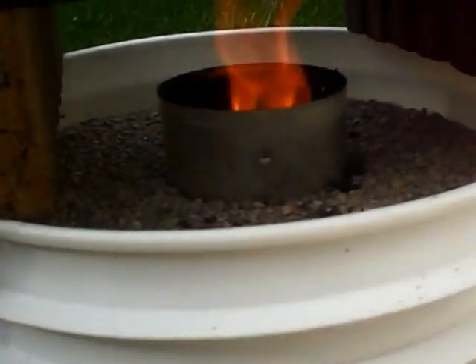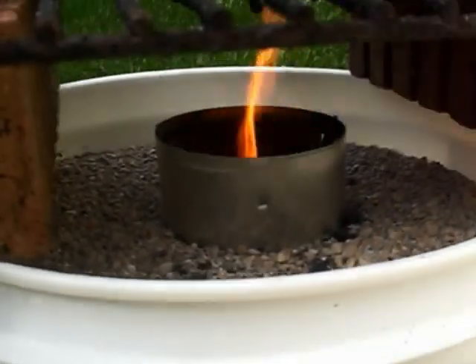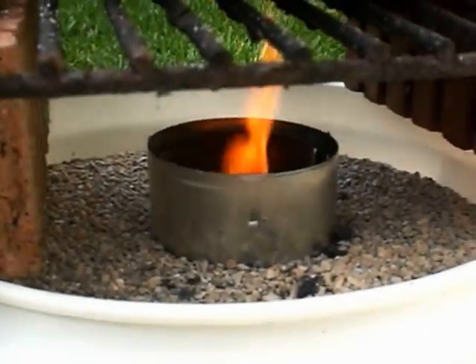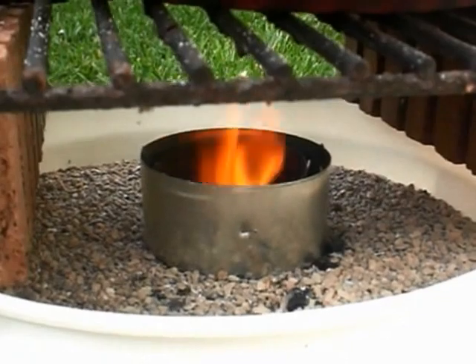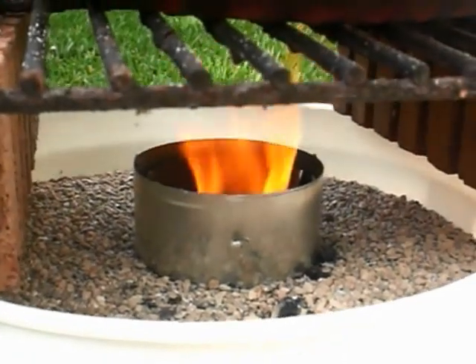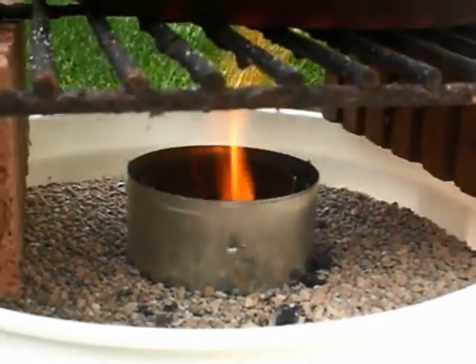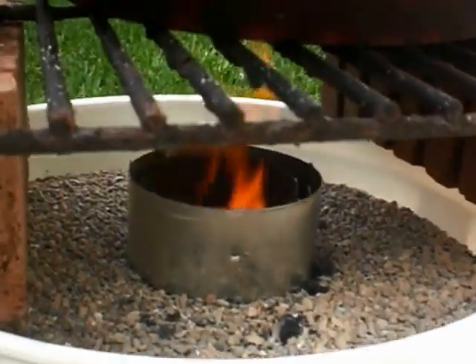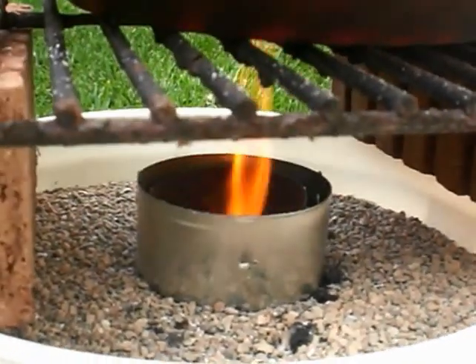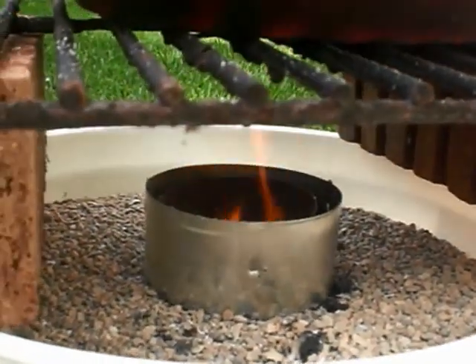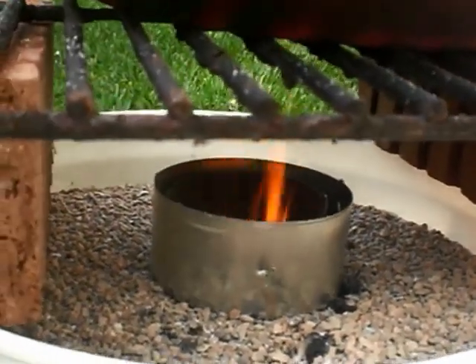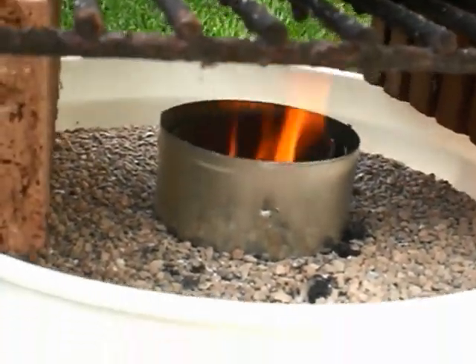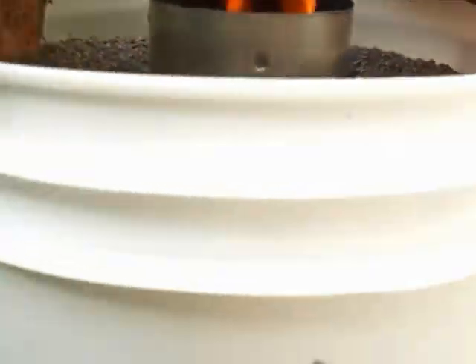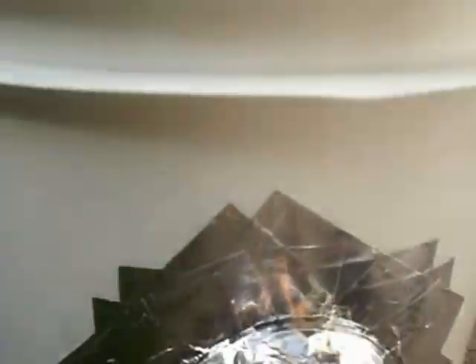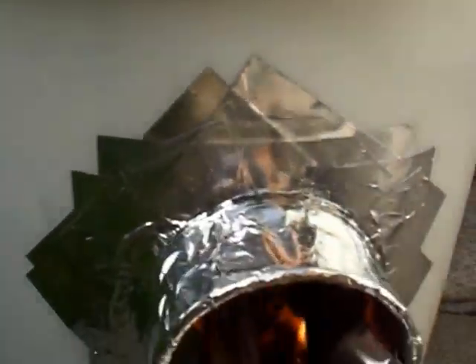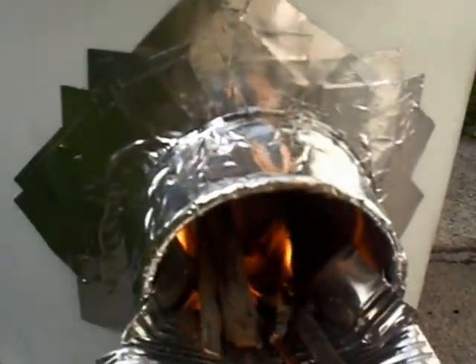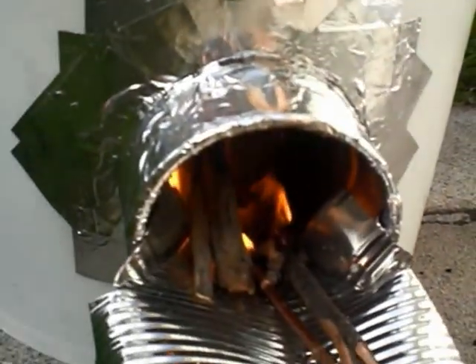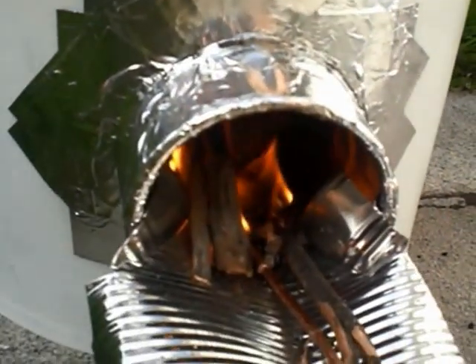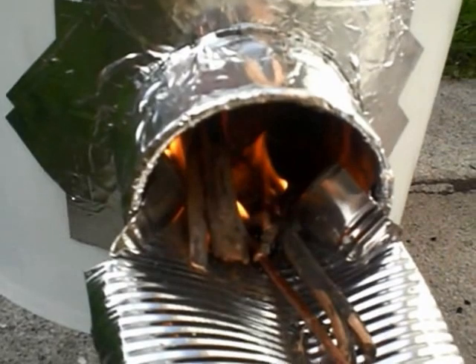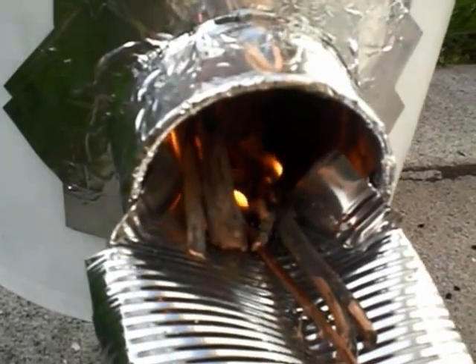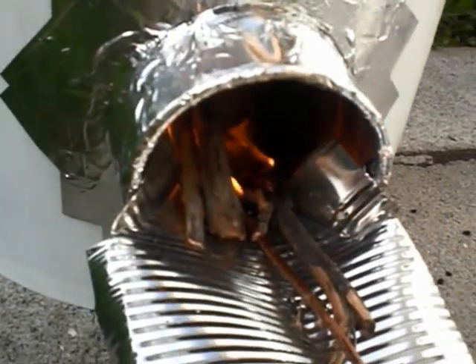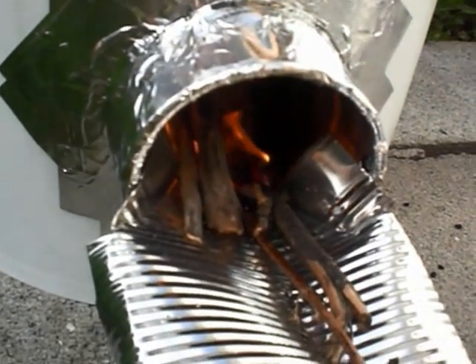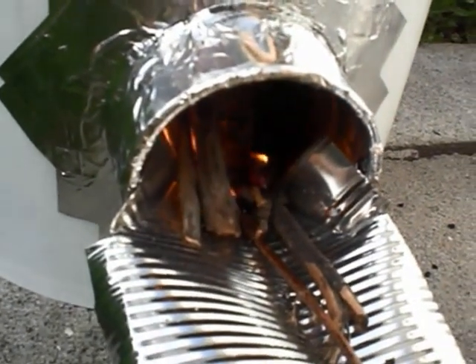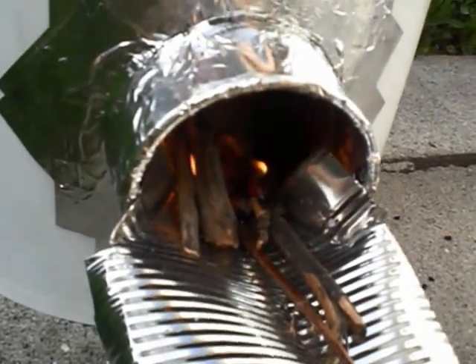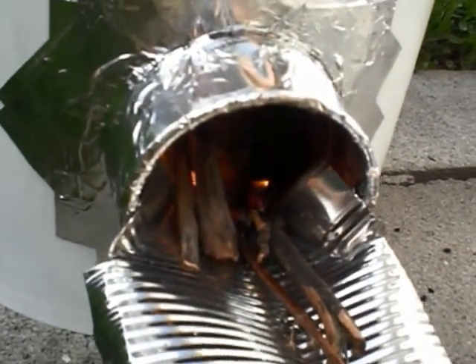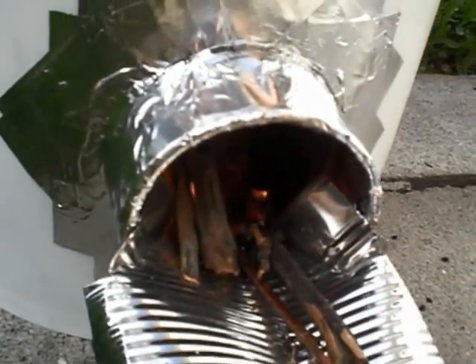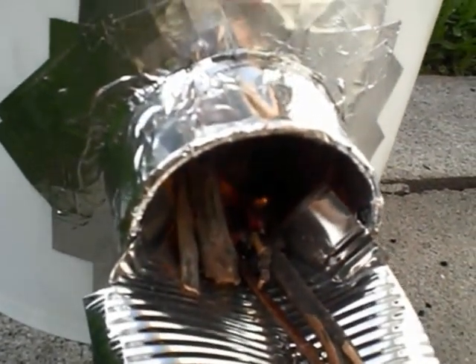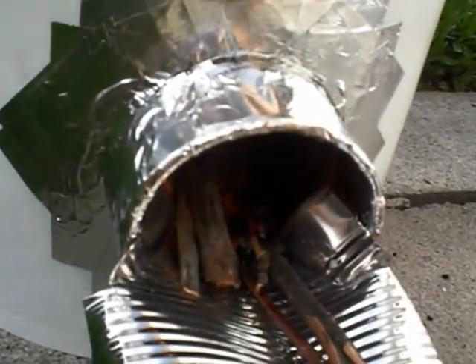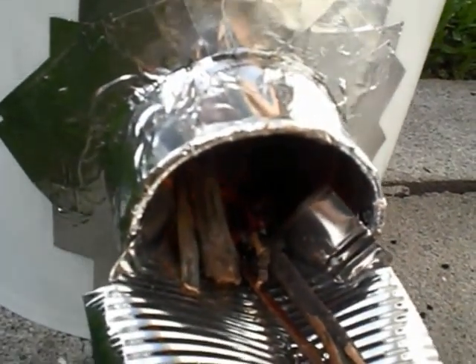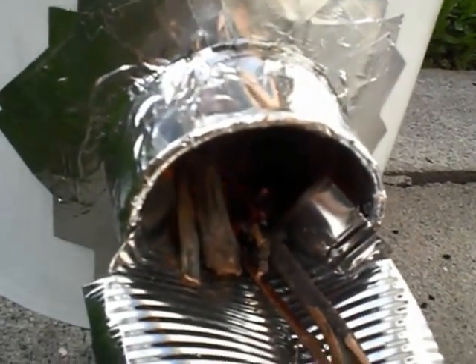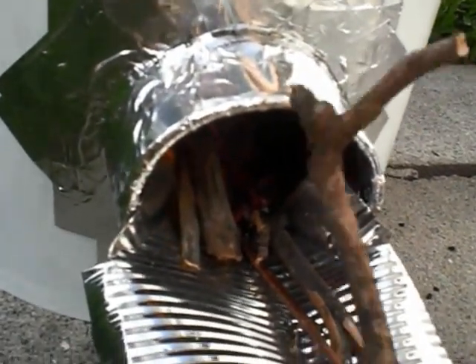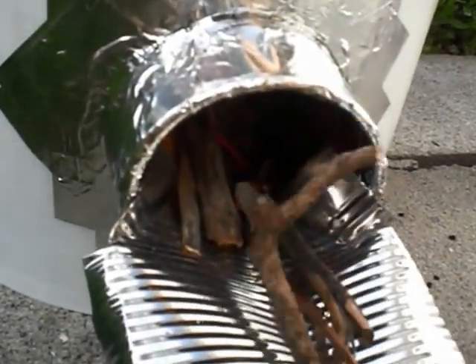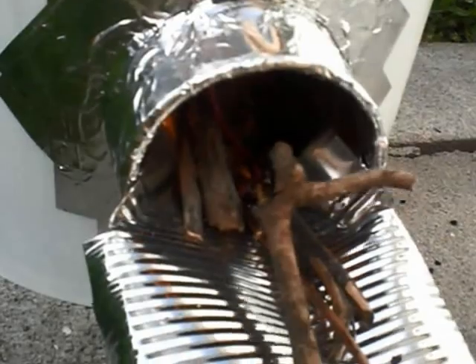We have flame coming out, just as if it were on a campfire. All I'm using is kindling — like I said, a couple of pieces of charcoal.